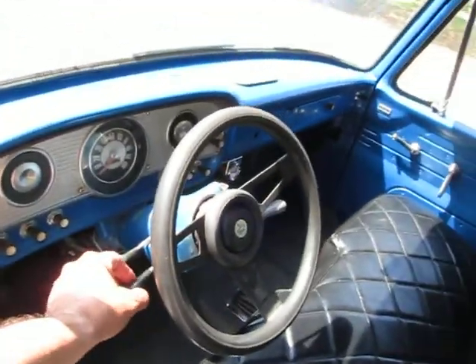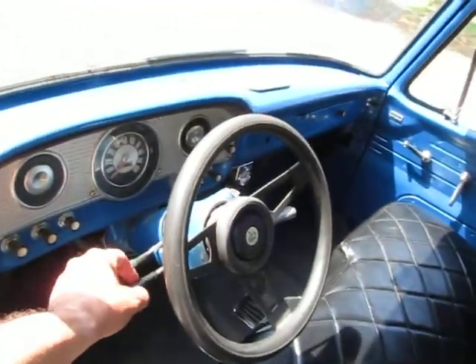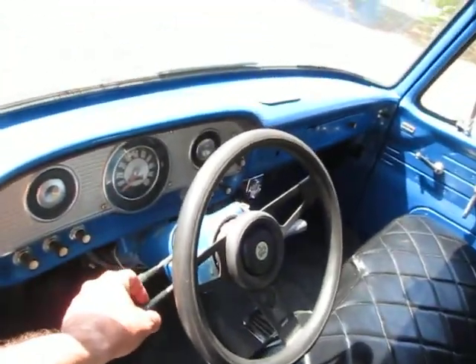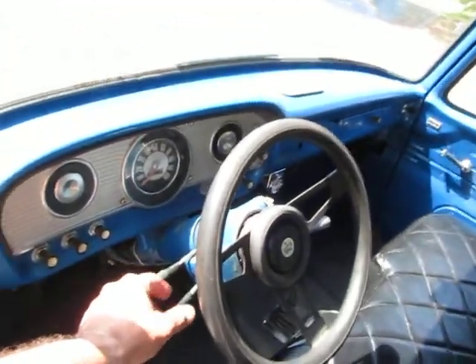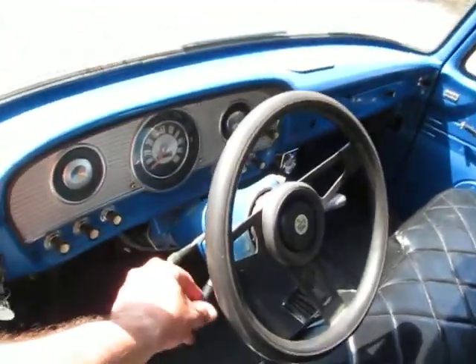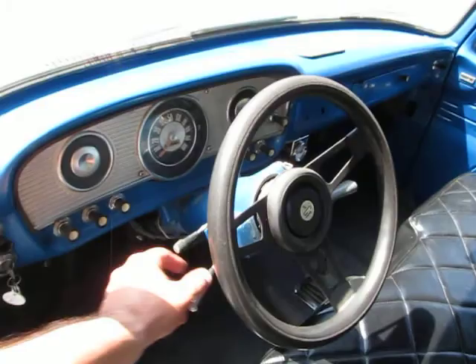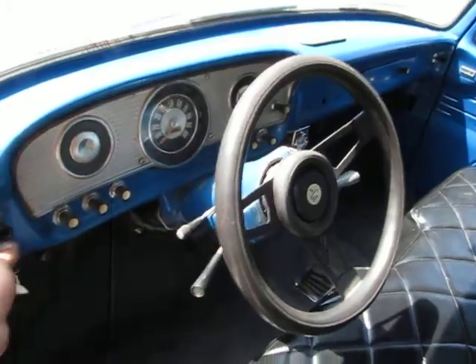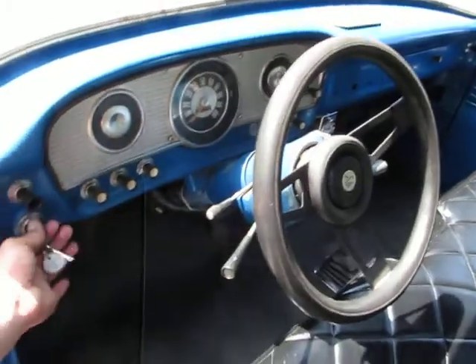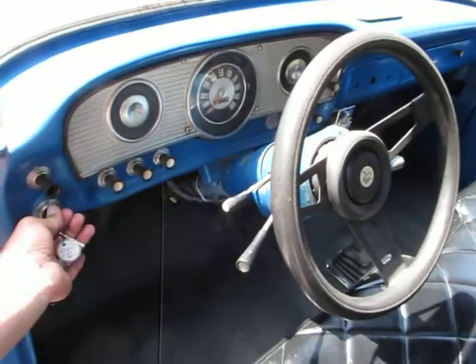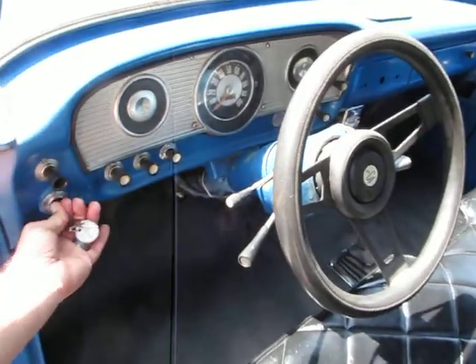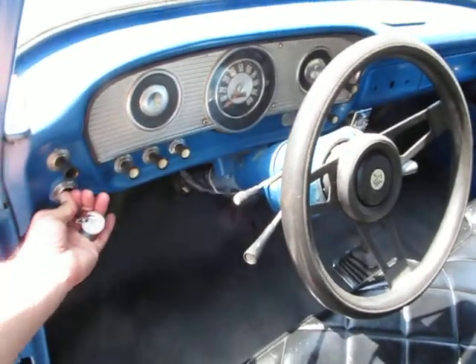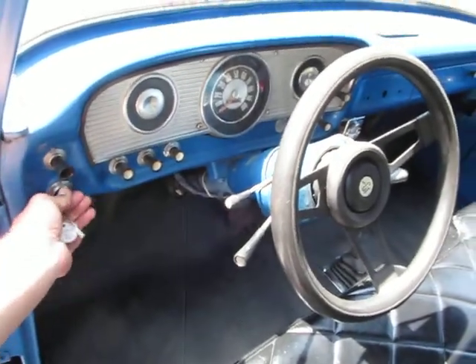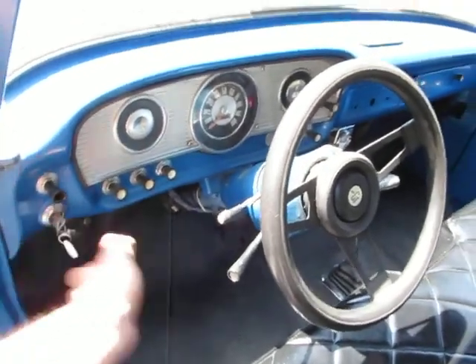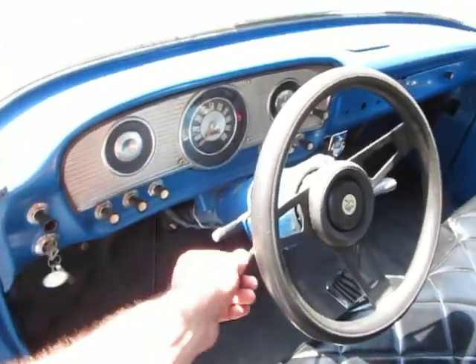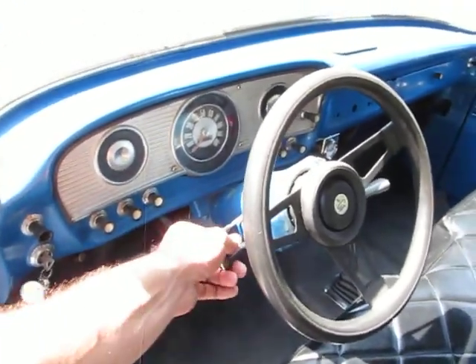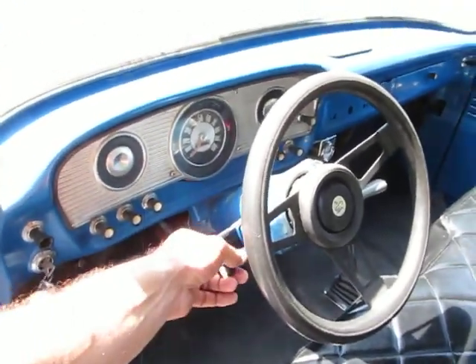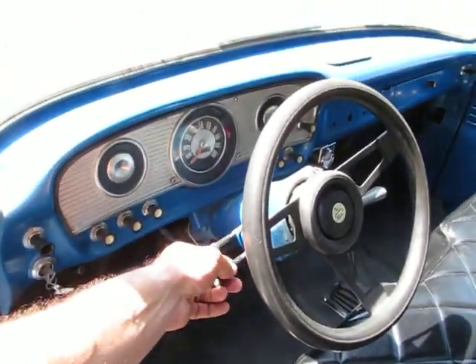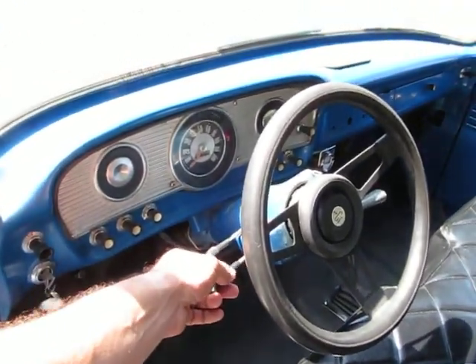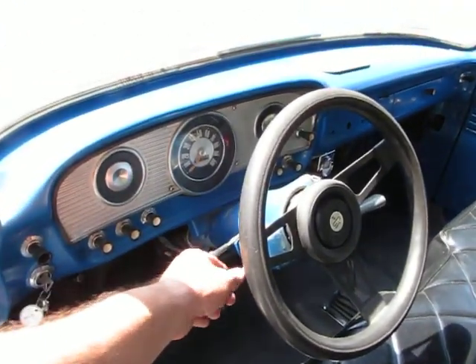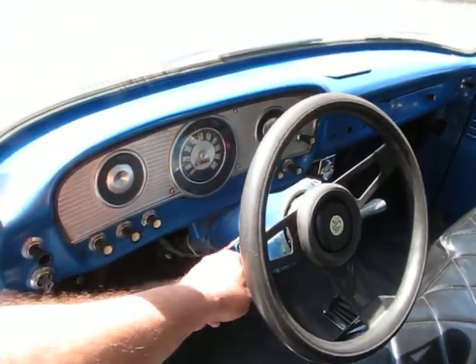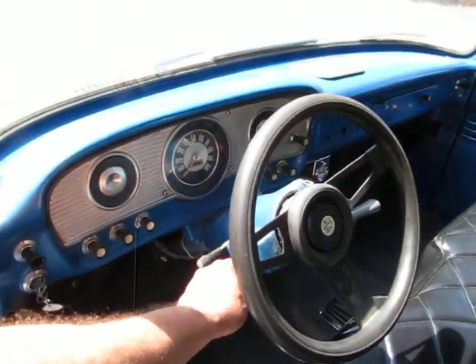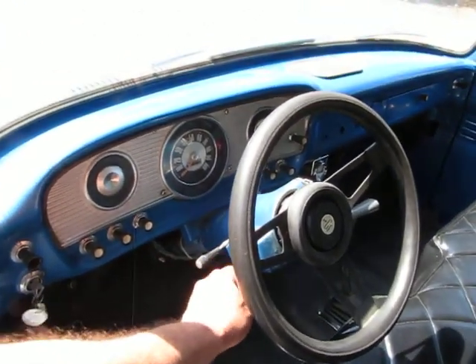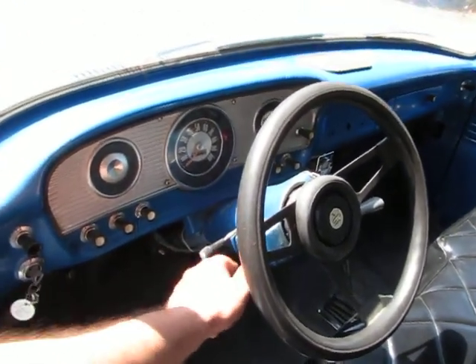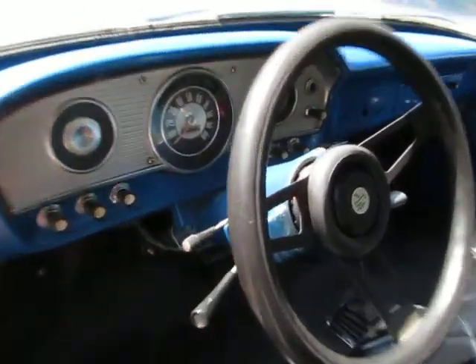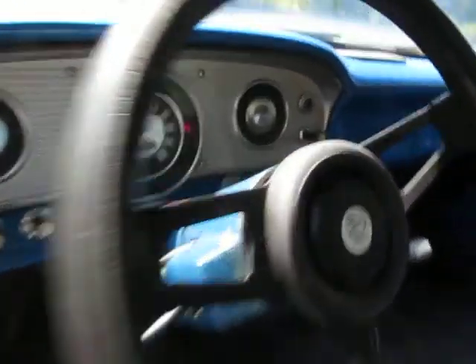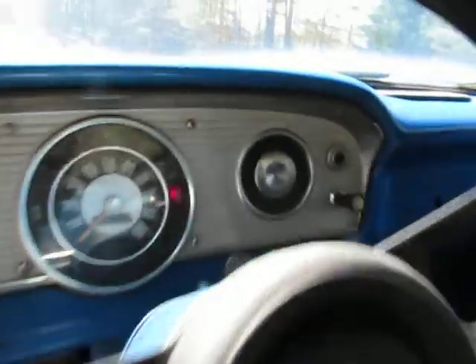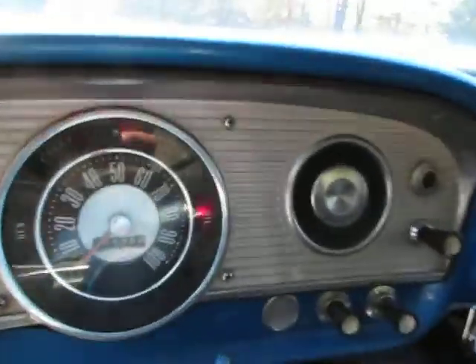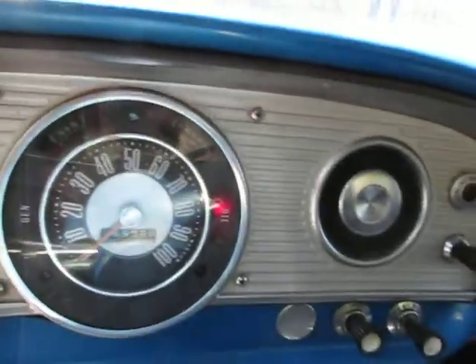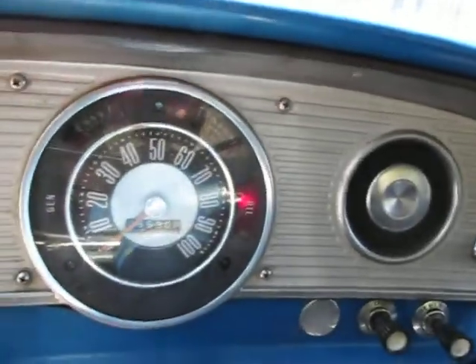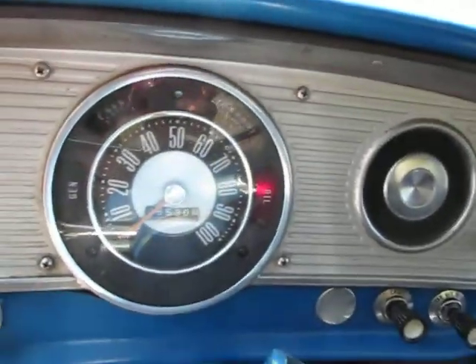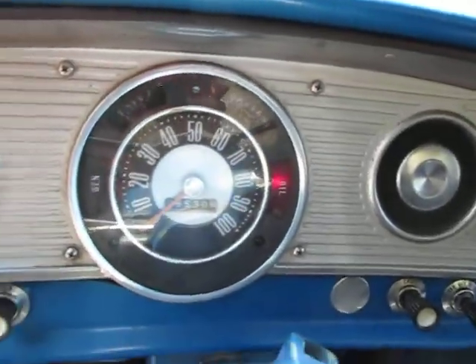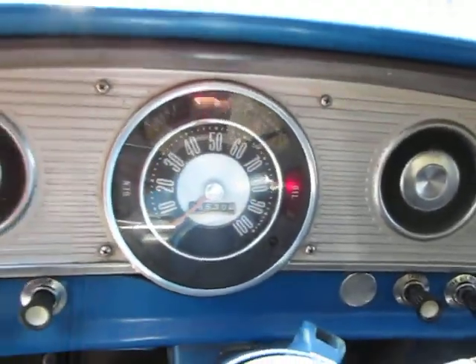Turn signals — I can't remember if the turn signals are working or not. I don't believe they are. That oil light idiot light's working, which is nice.